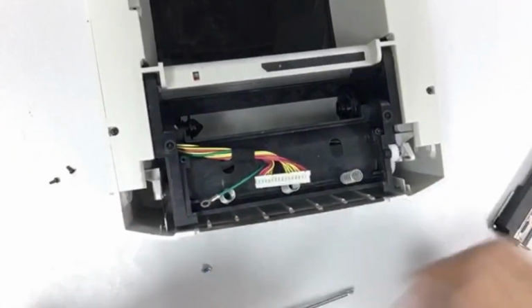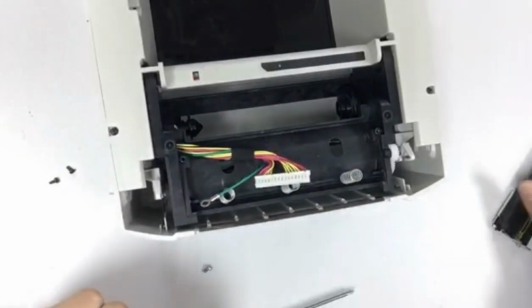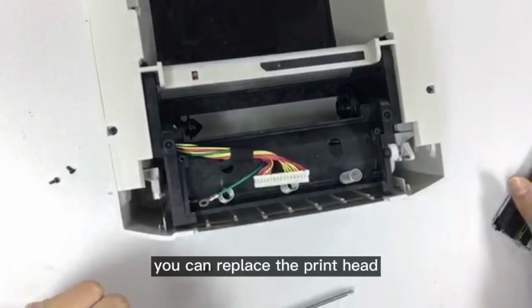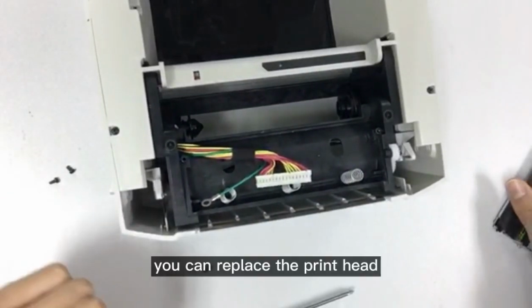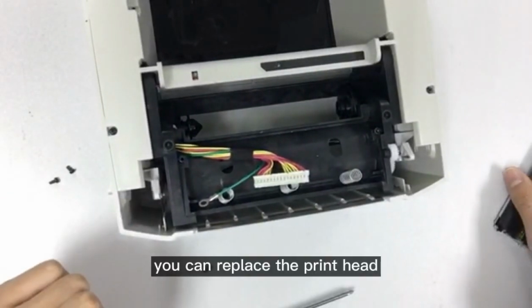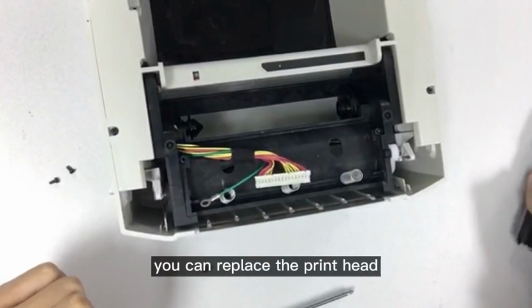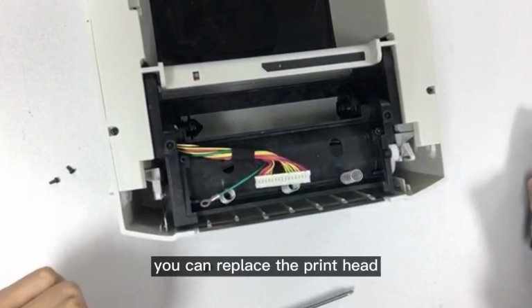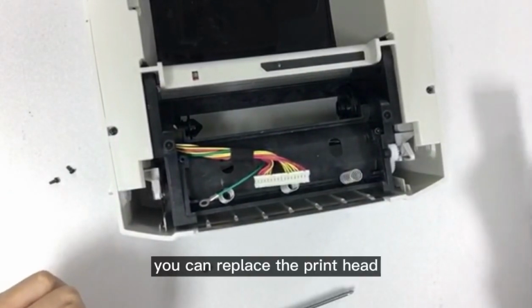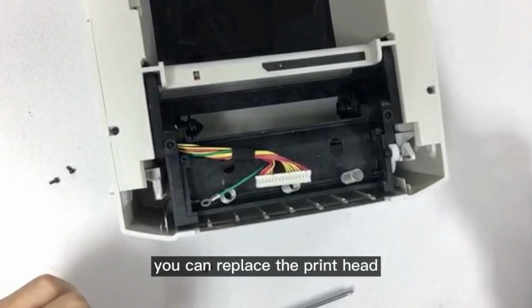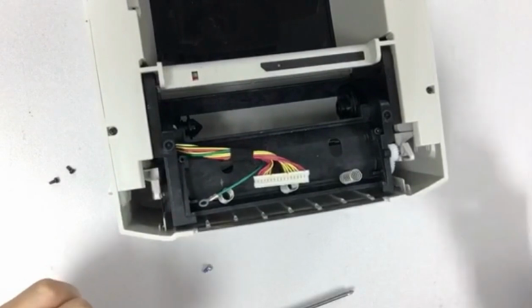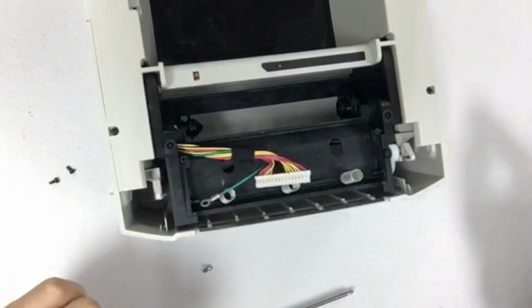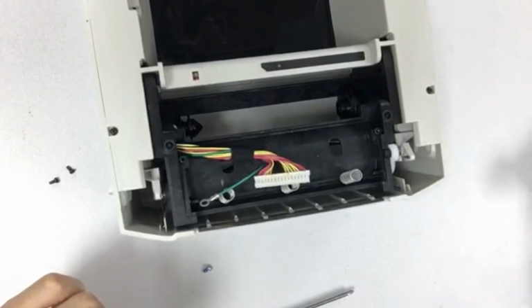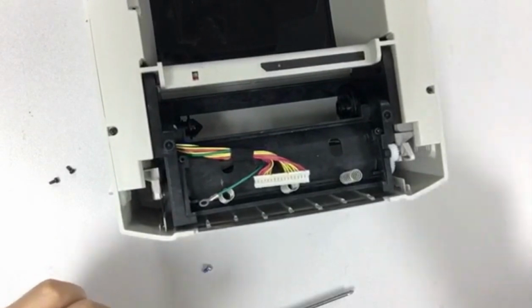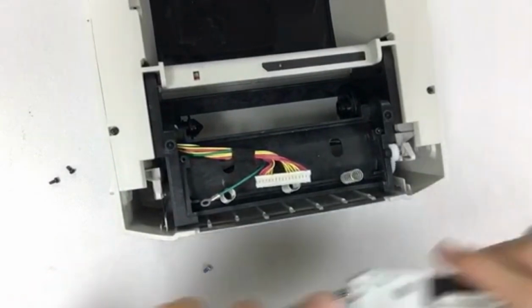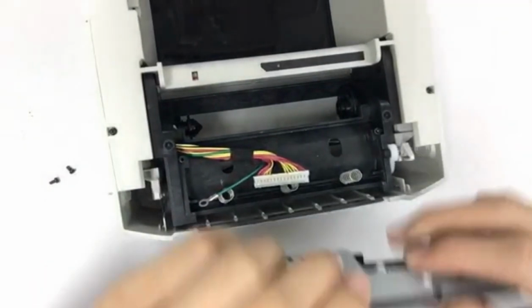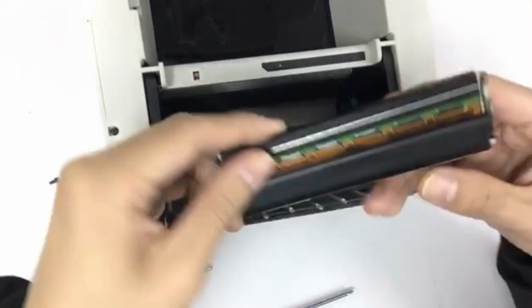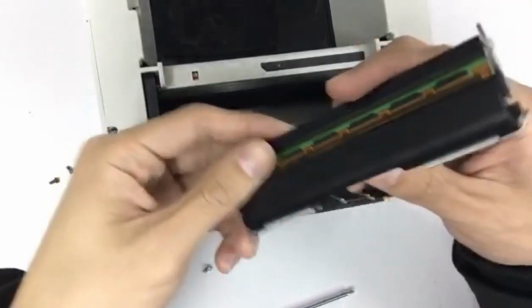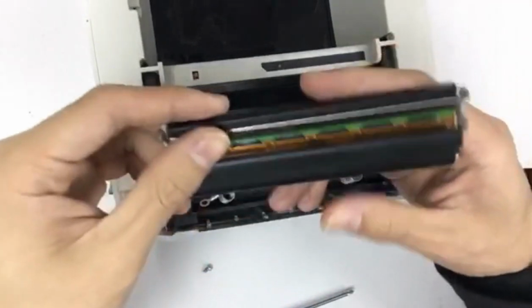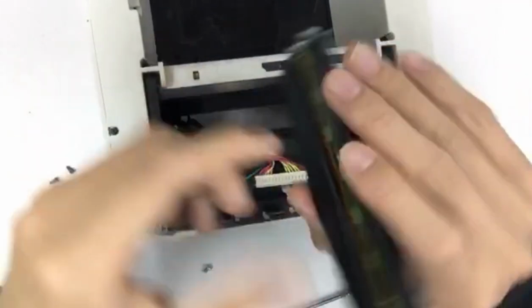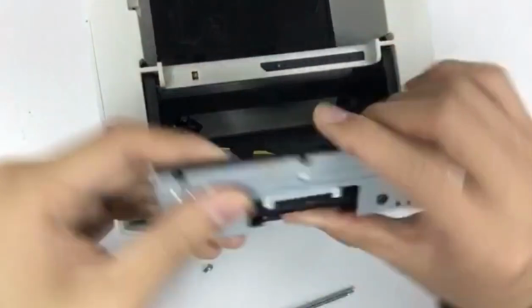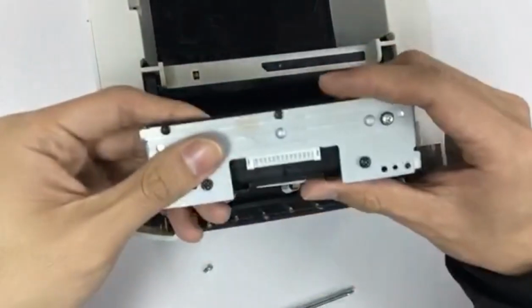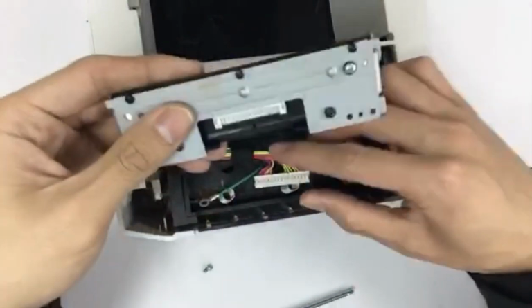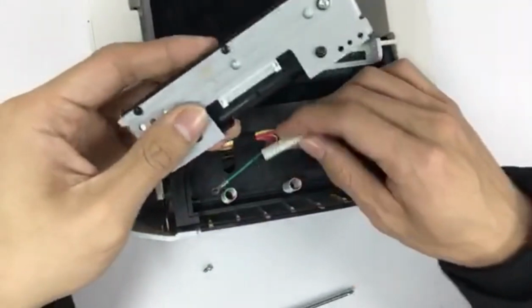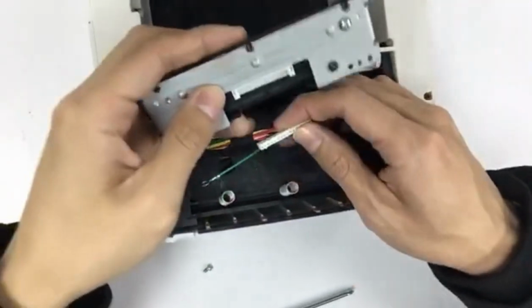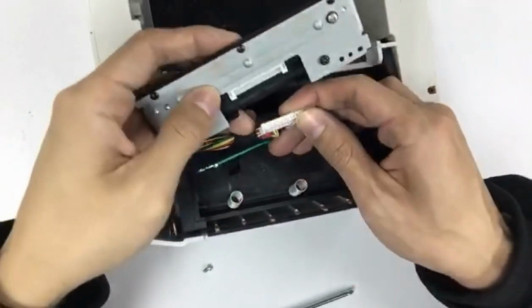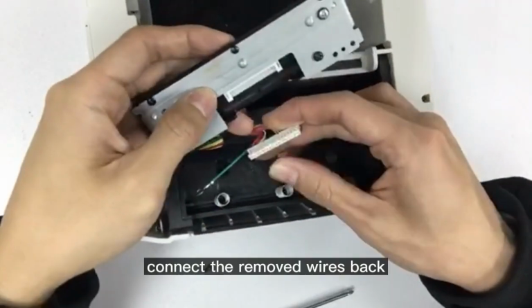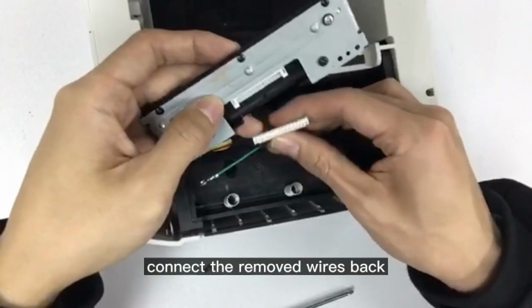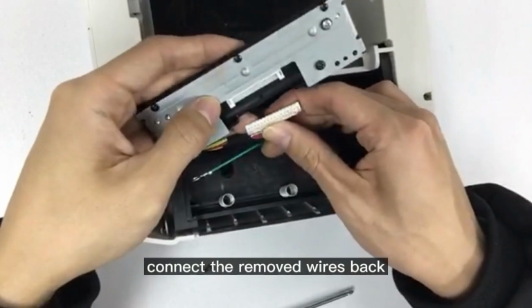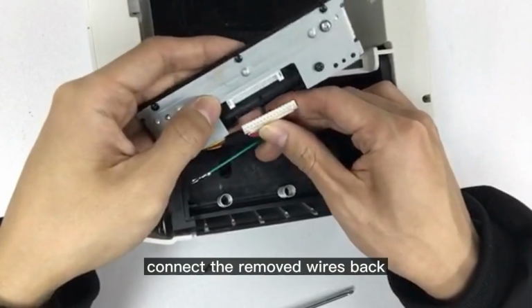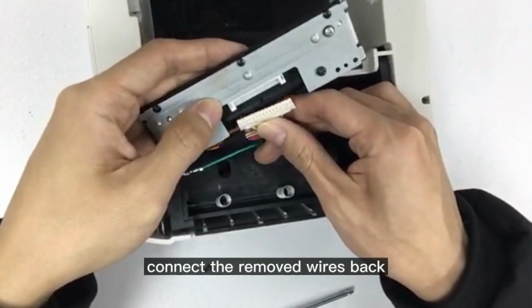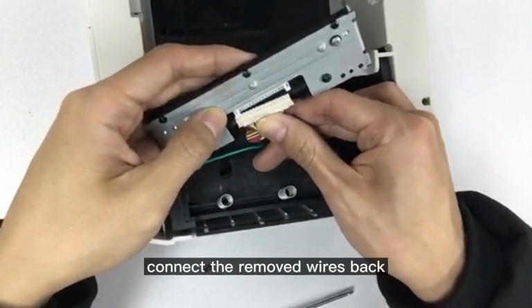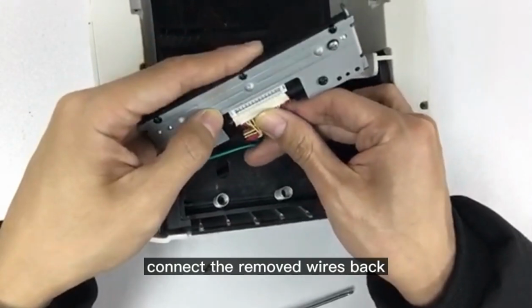You can now replace the print head. Connect the removed wires back.